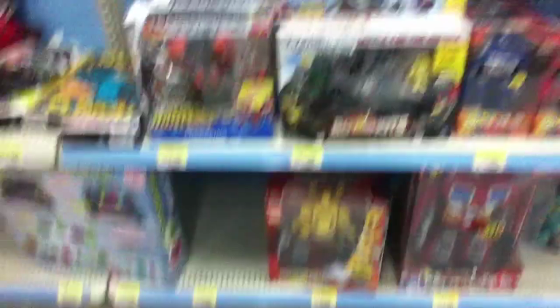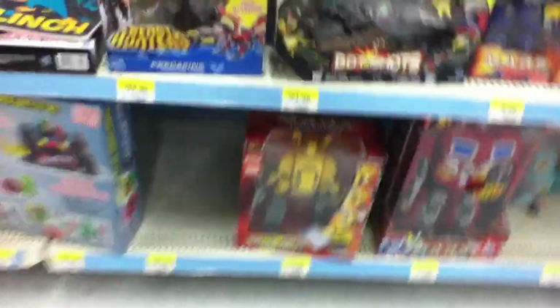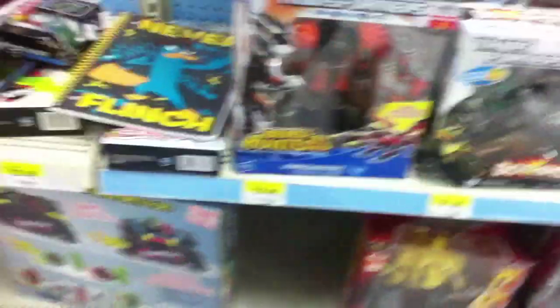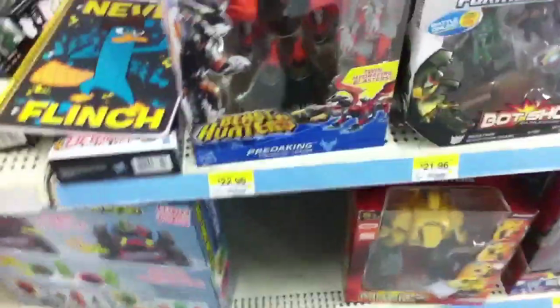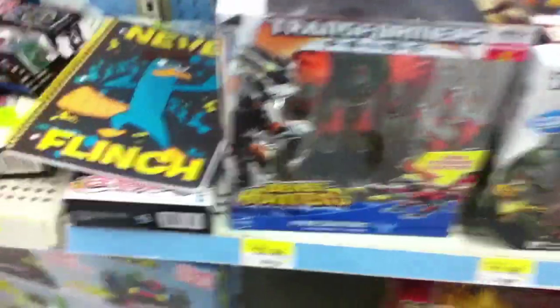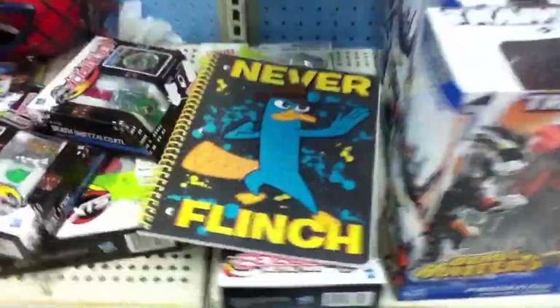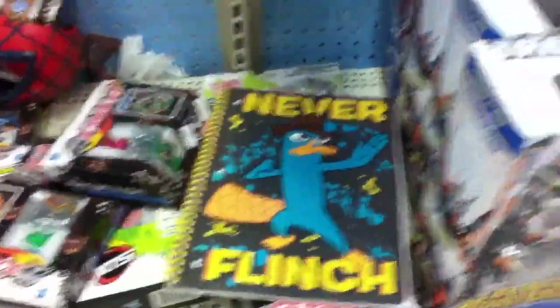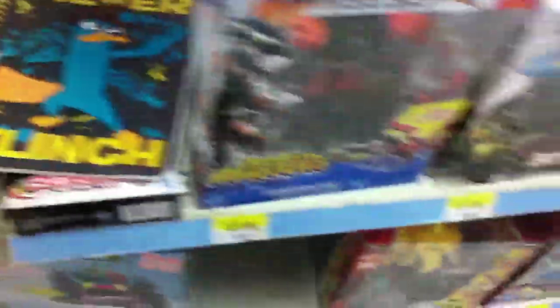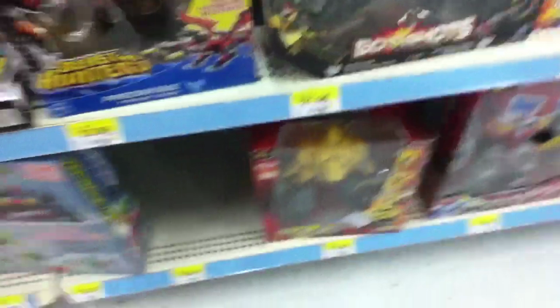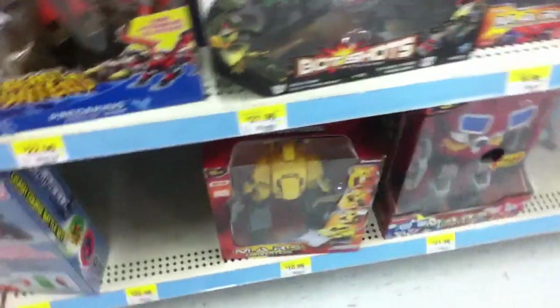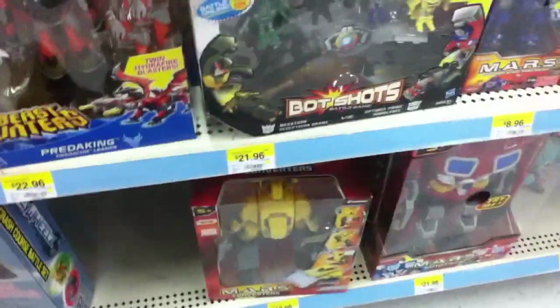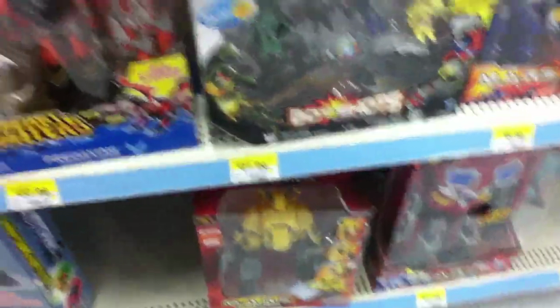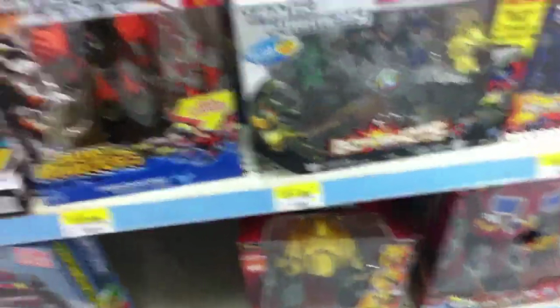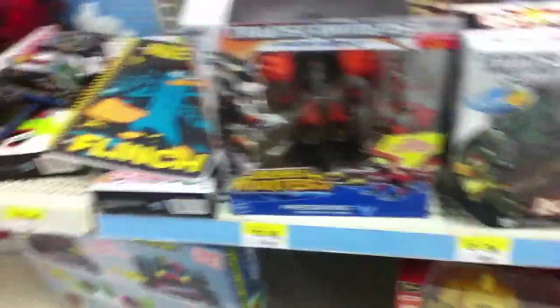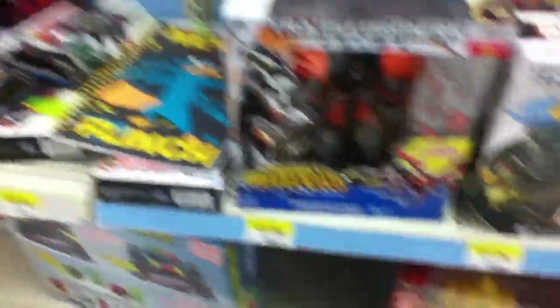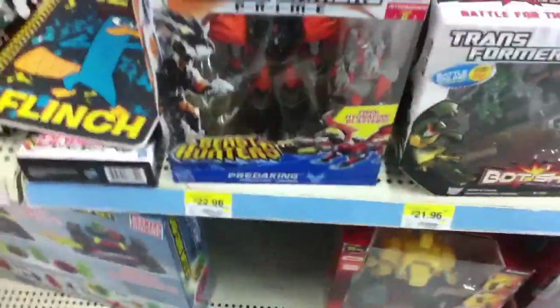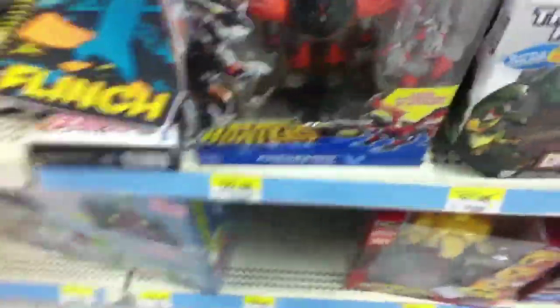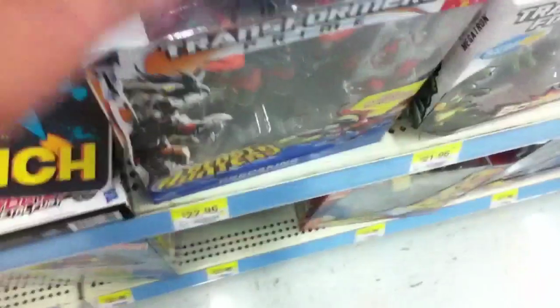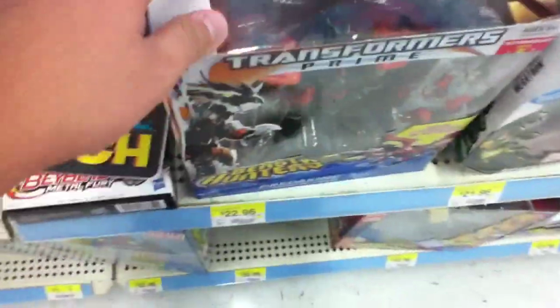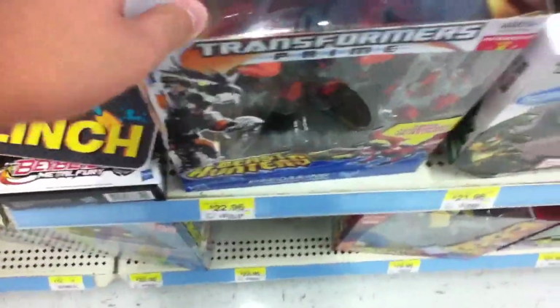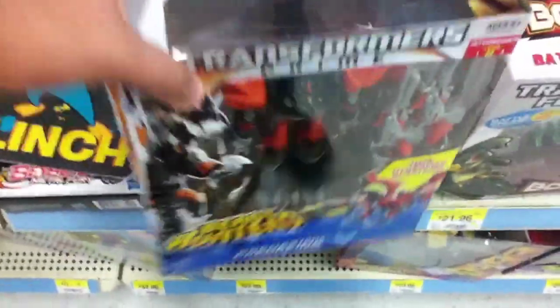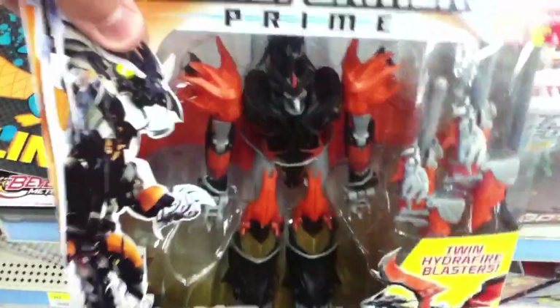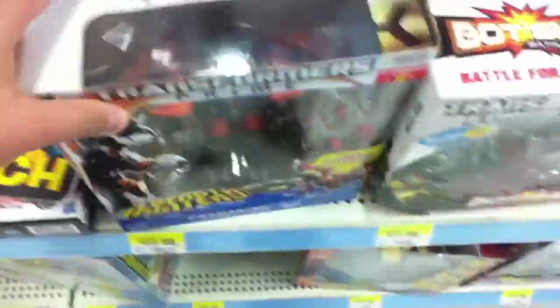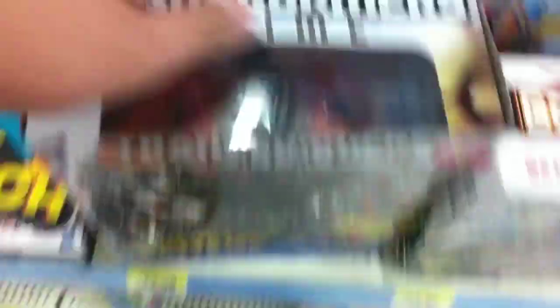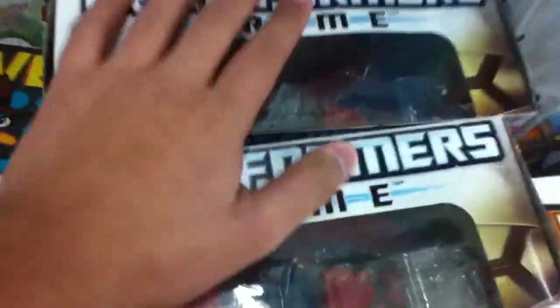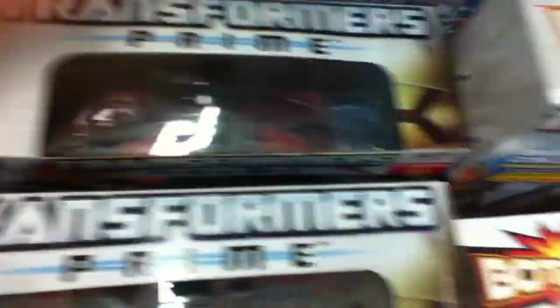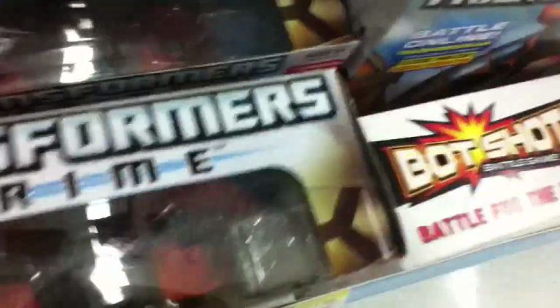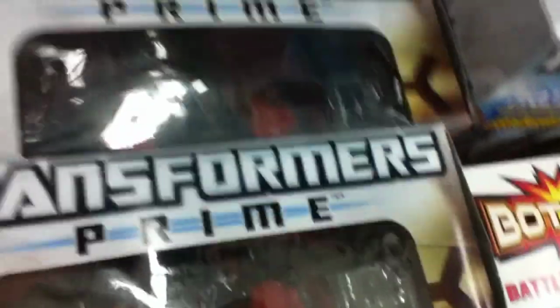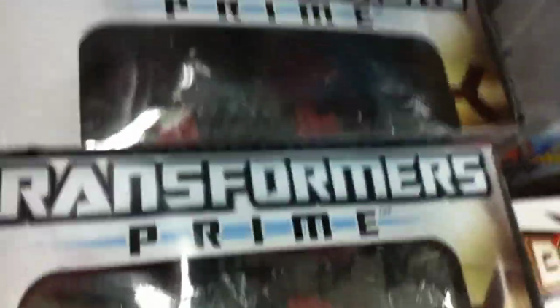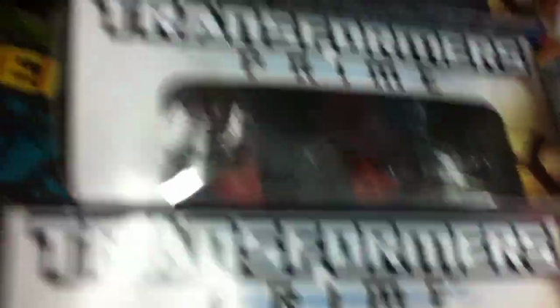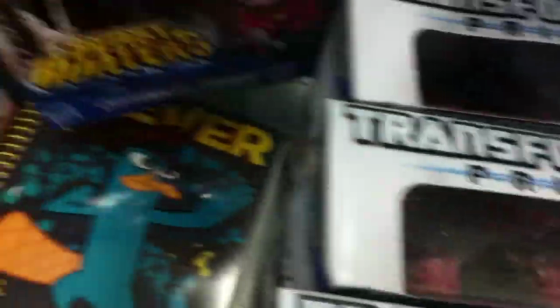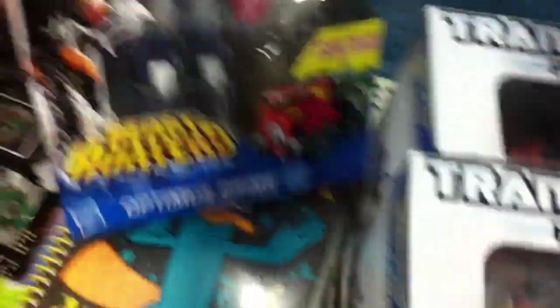What's up guys, it's the Voyager of the Video, and I'm making a toy sightings video today. We're at the Transformers section and they've got Beast Hunters — Voyager's Predaking, they have three of those, and they have one Optimus in the back.